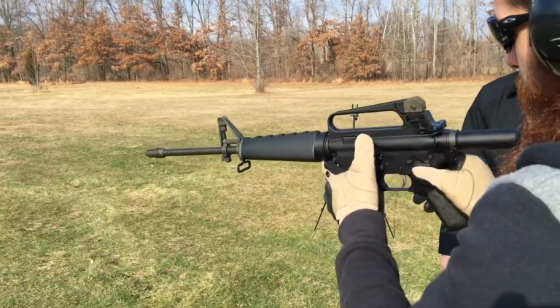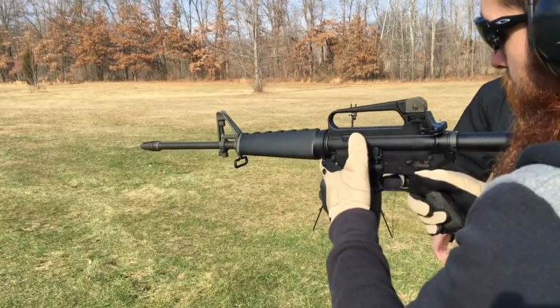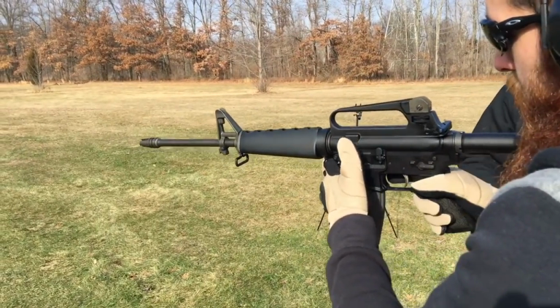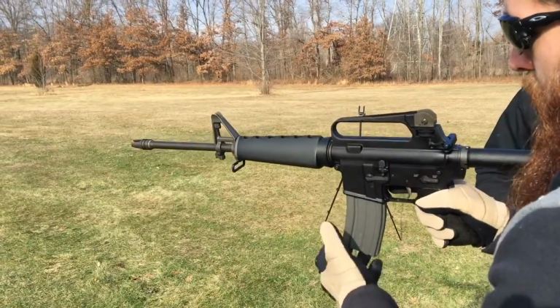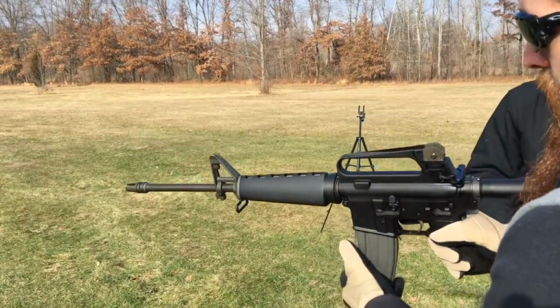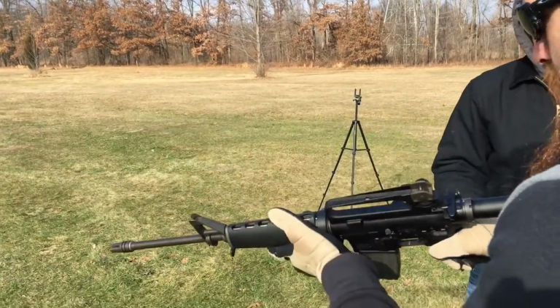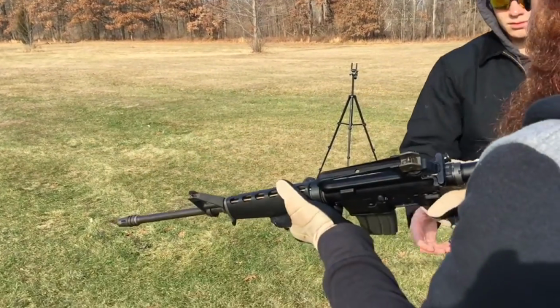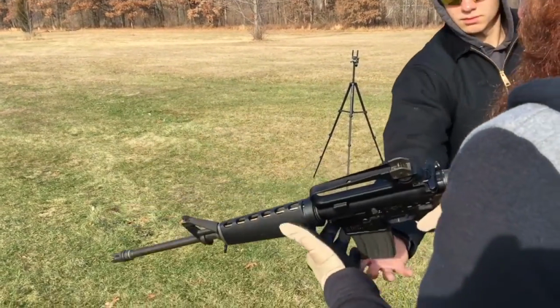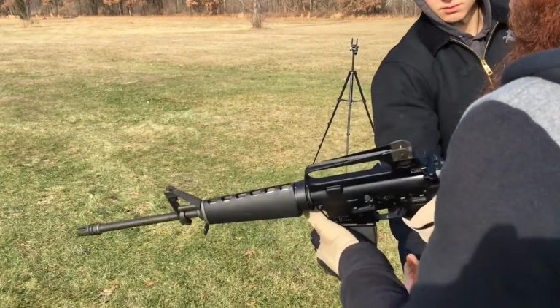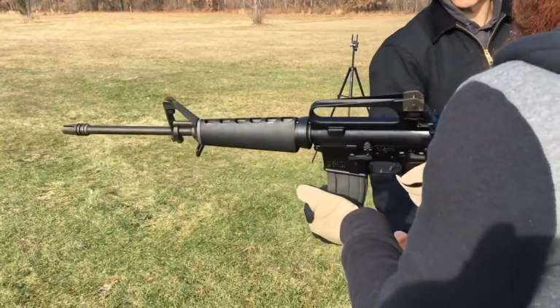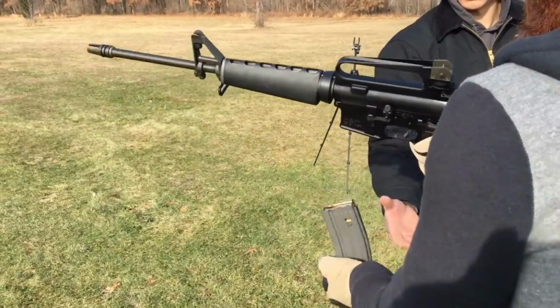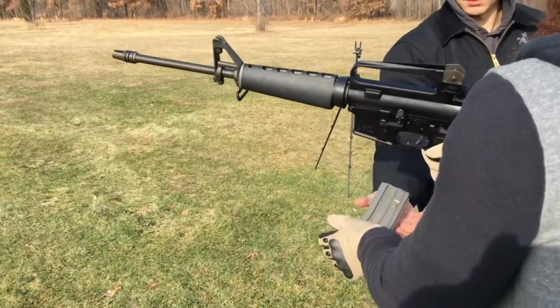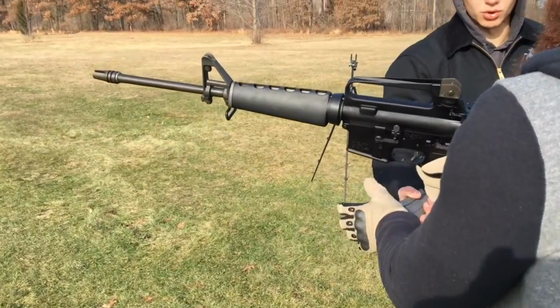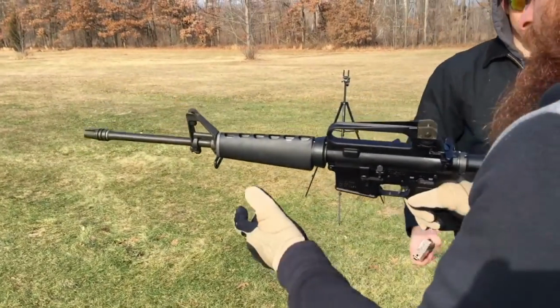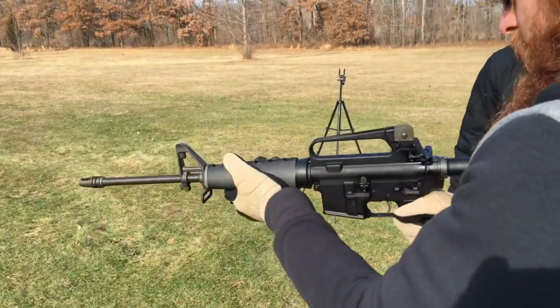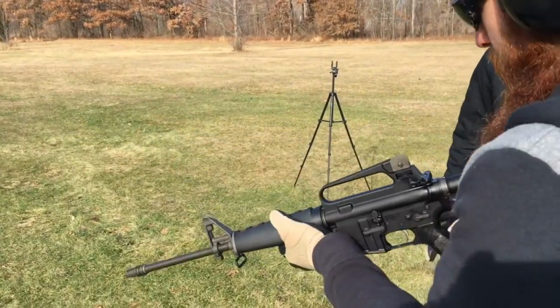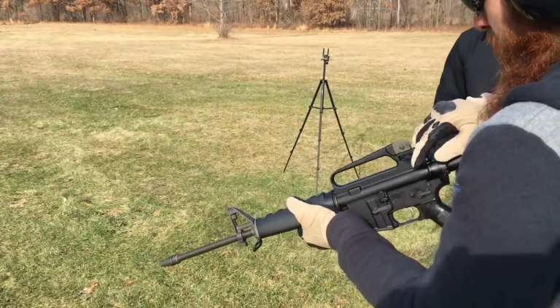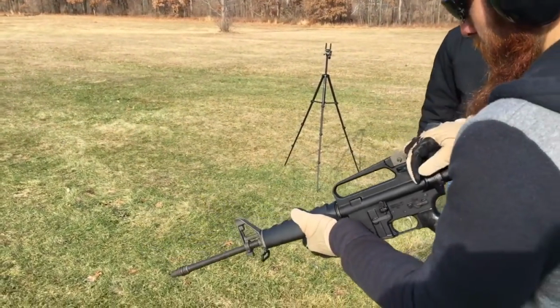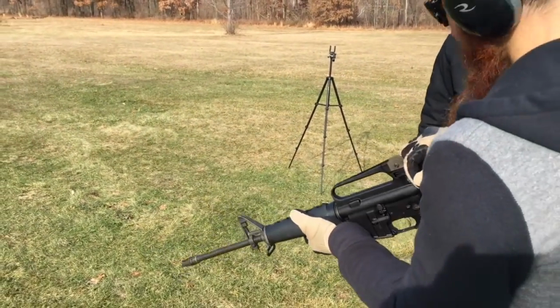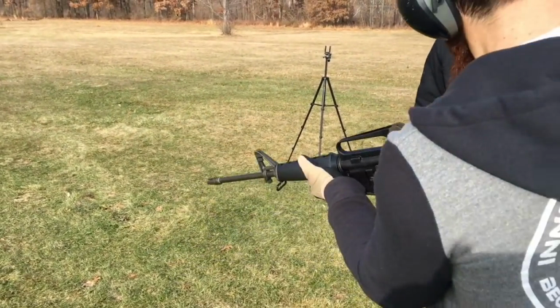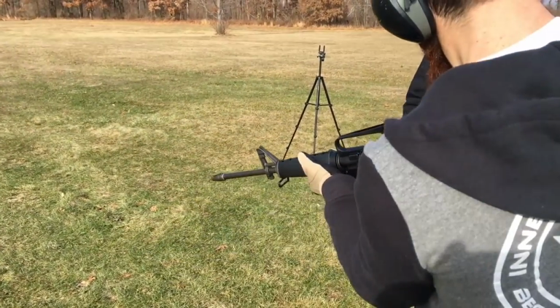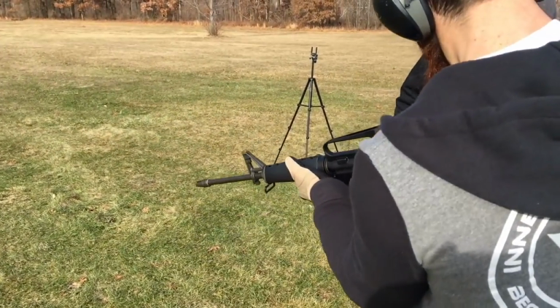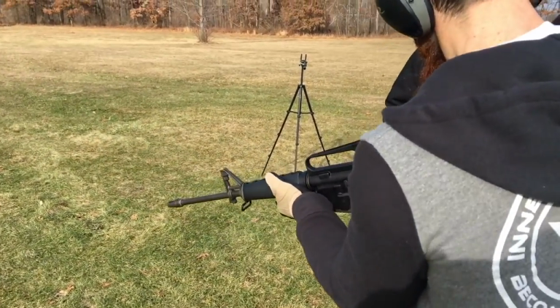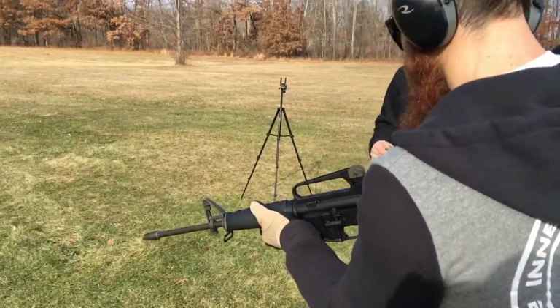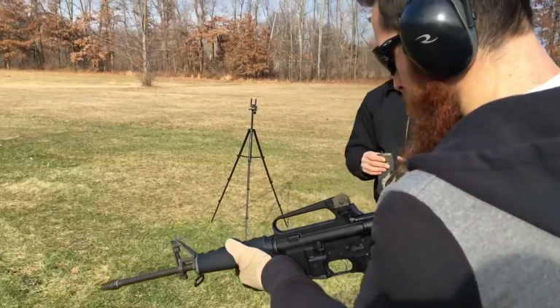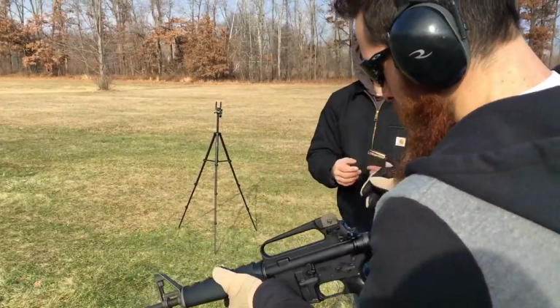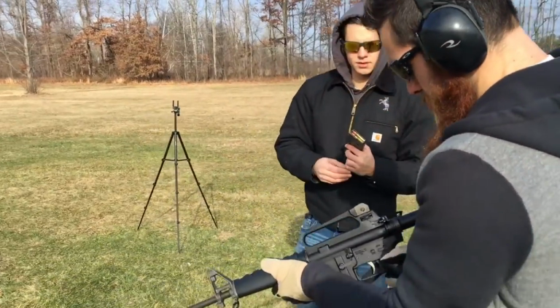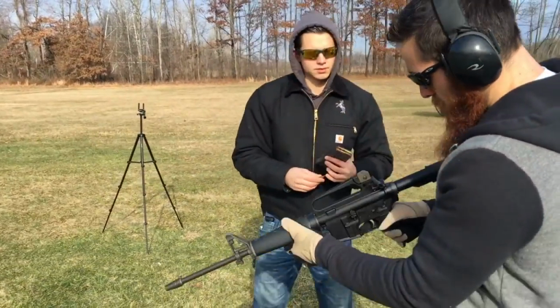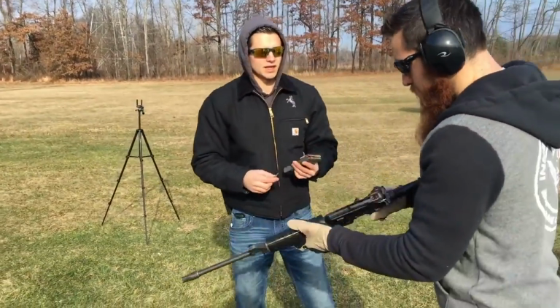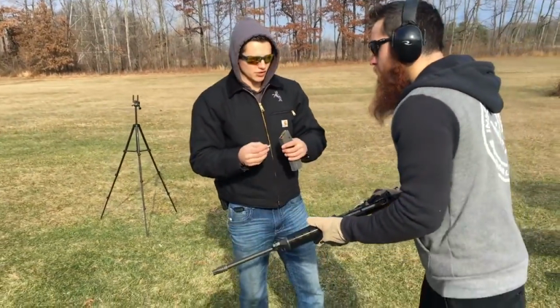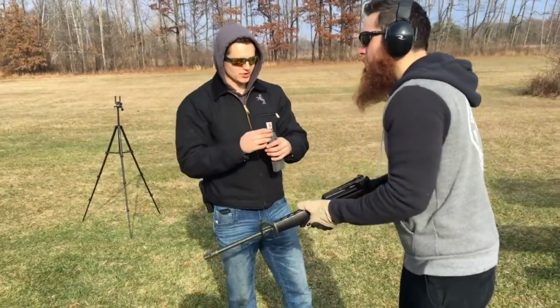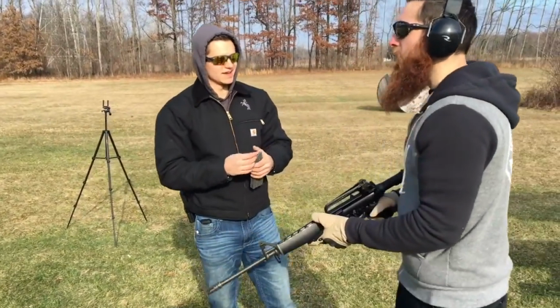Safety on. Pull that magazine out. Bolt back. Perfect. Now how did that feel compared to the AK?